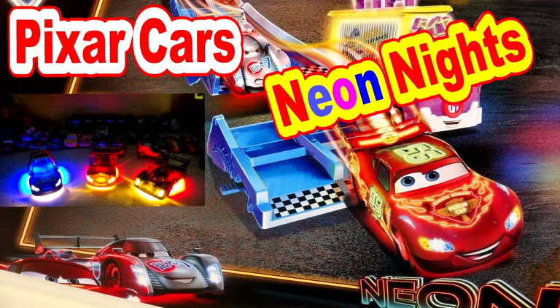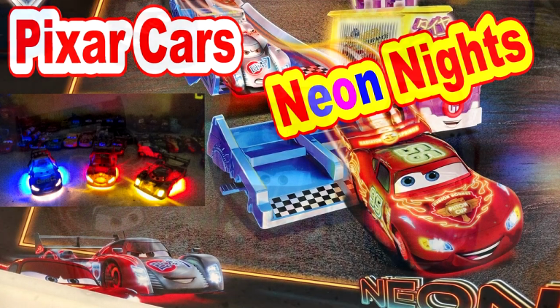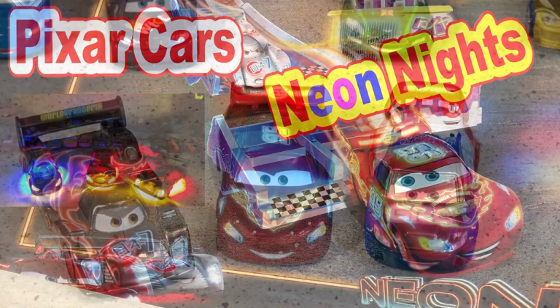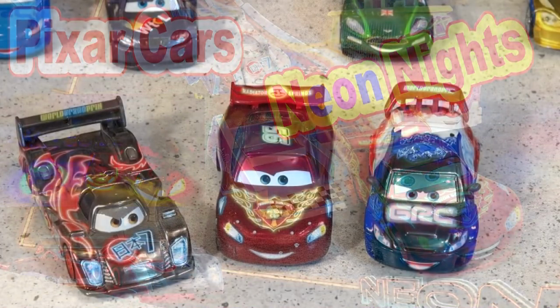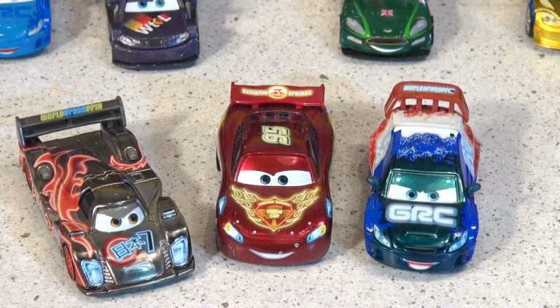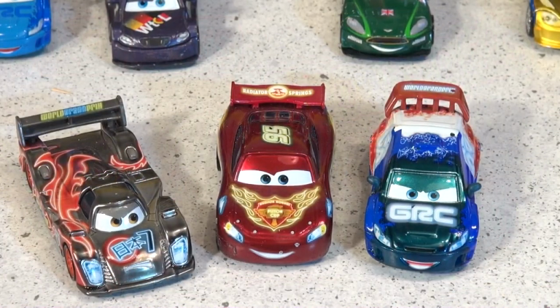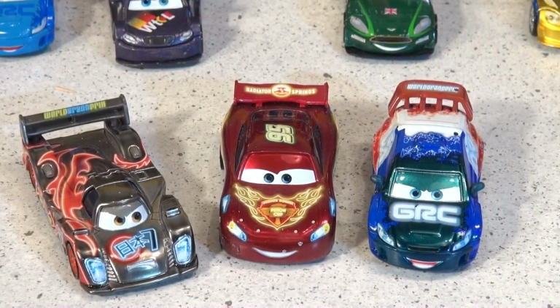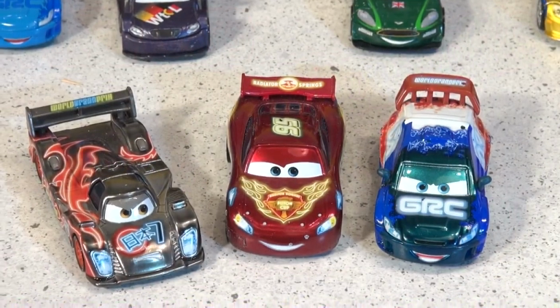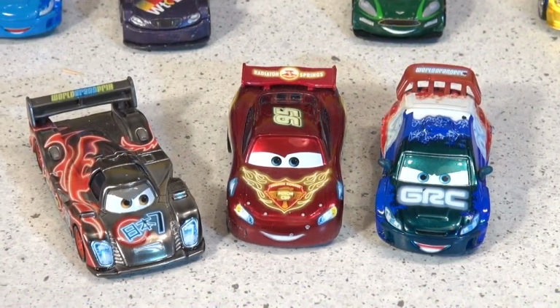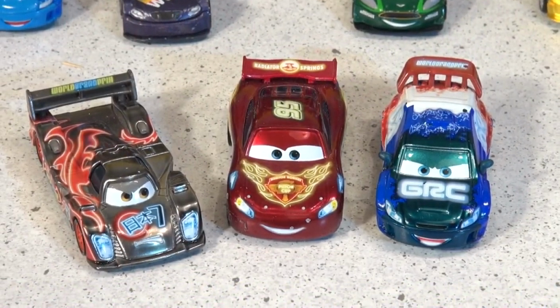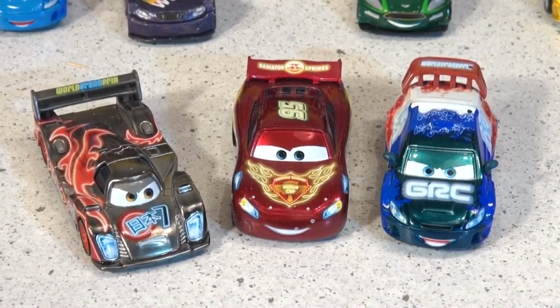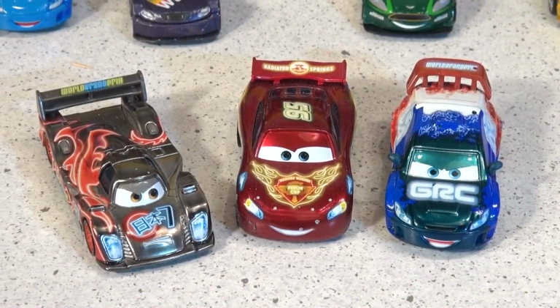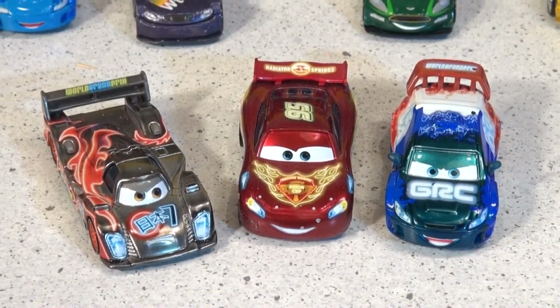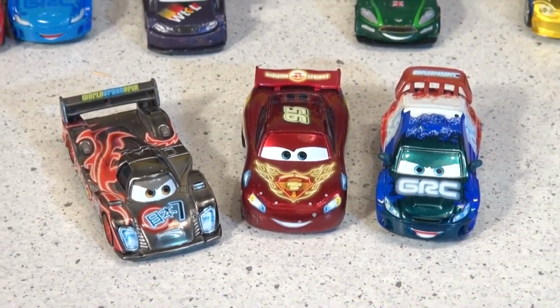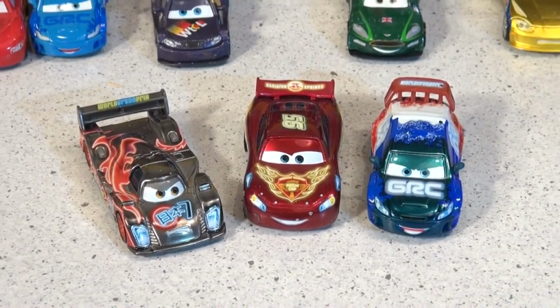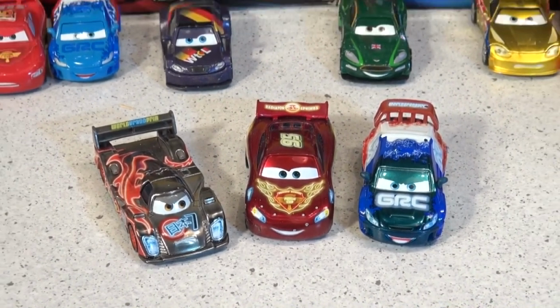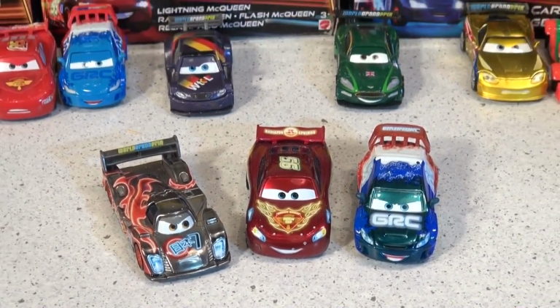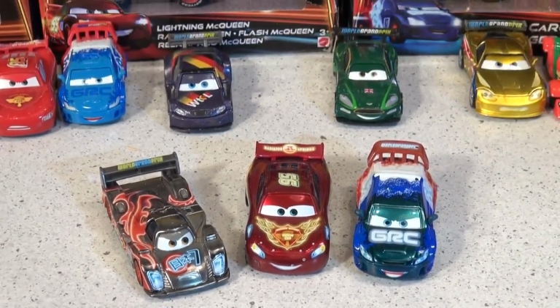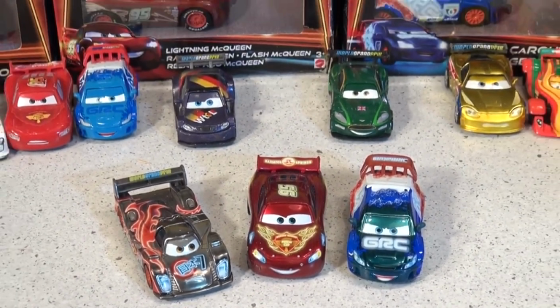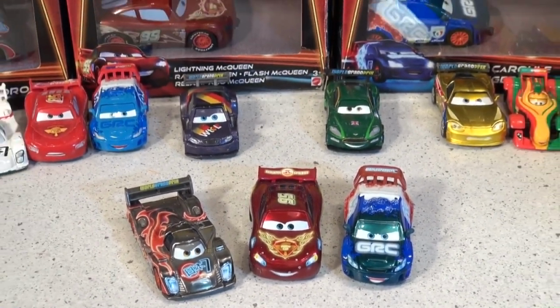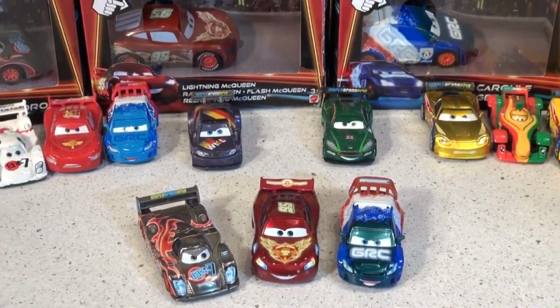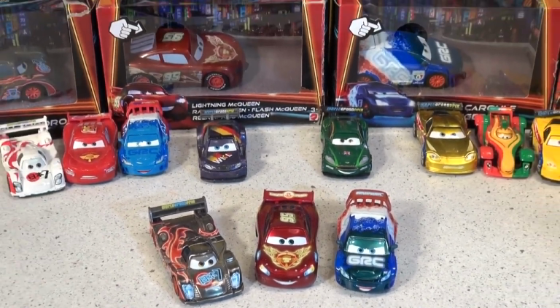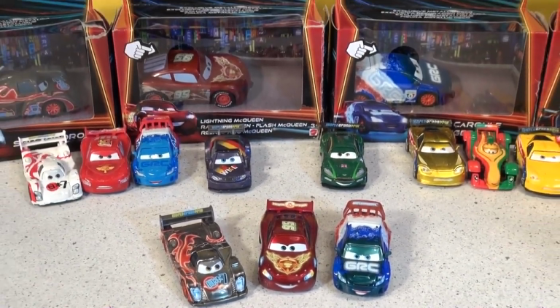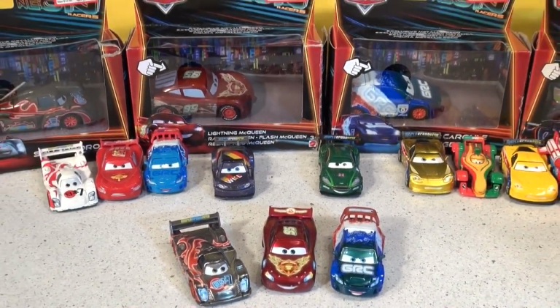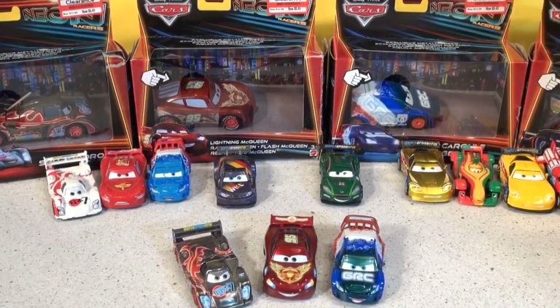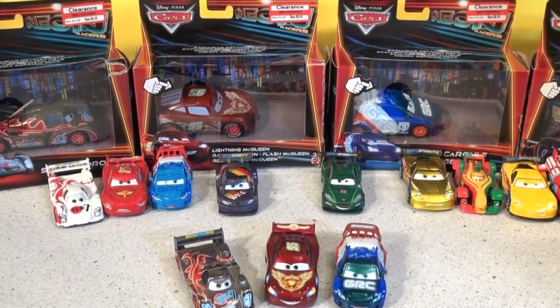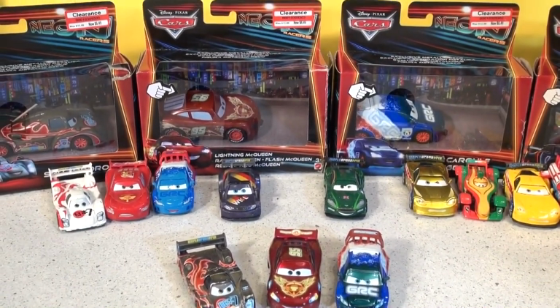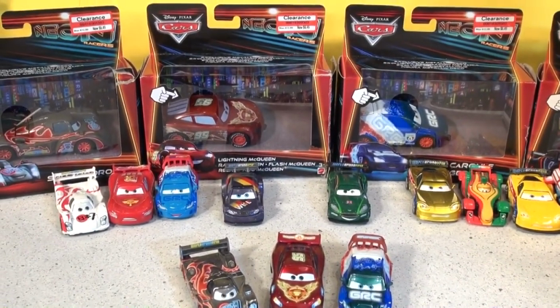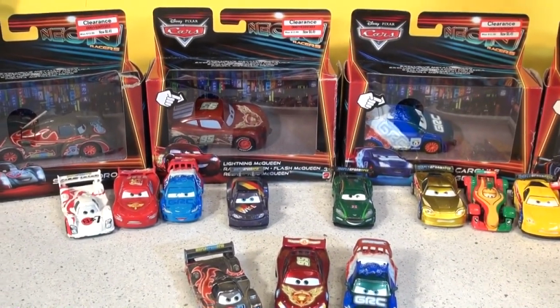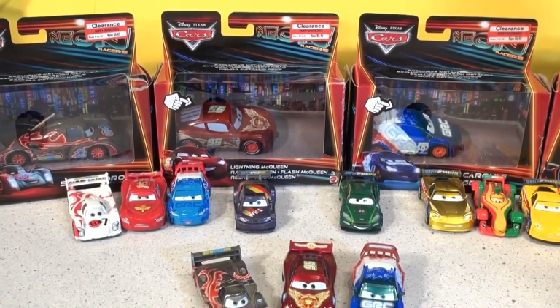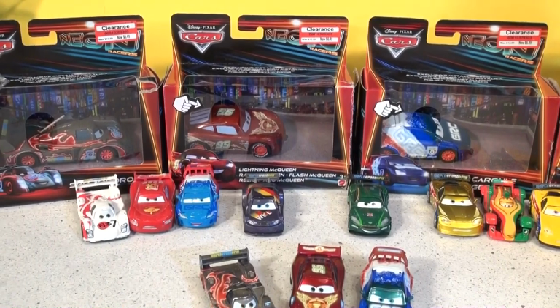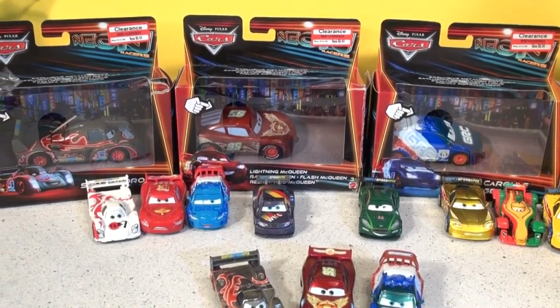Hi everybody, welcome back to the Pixar Cars Thomas and Friends fan channel. Today we're going to open up a new play set from Pixar Cars, and it's called the Neon Race Car Set.